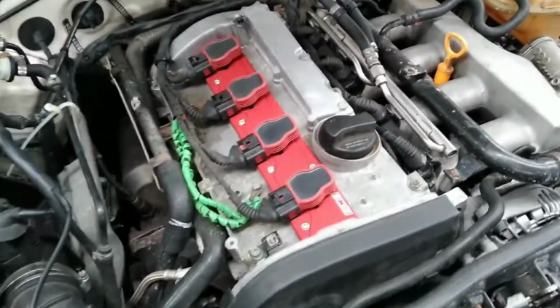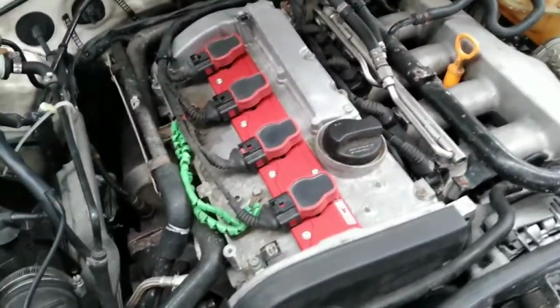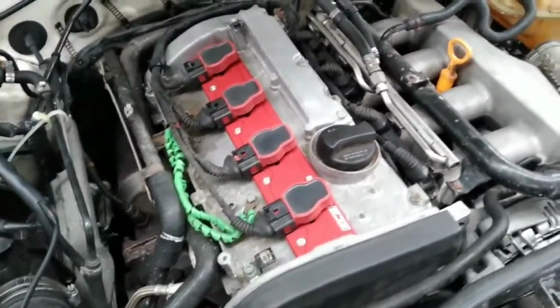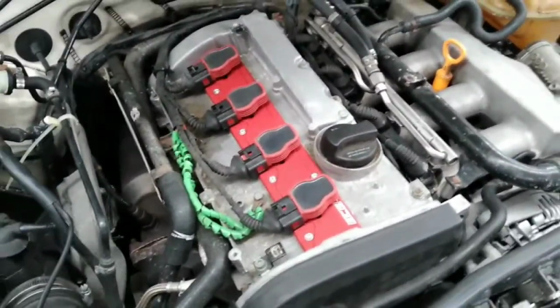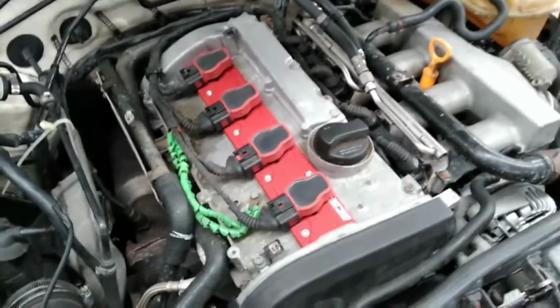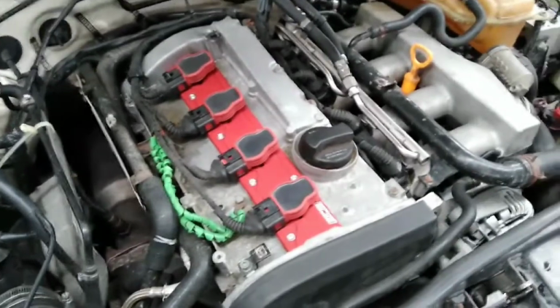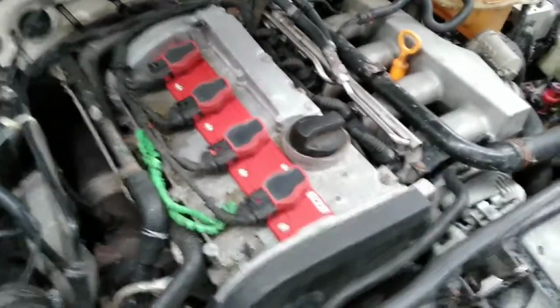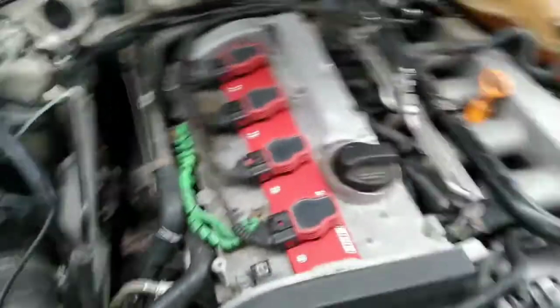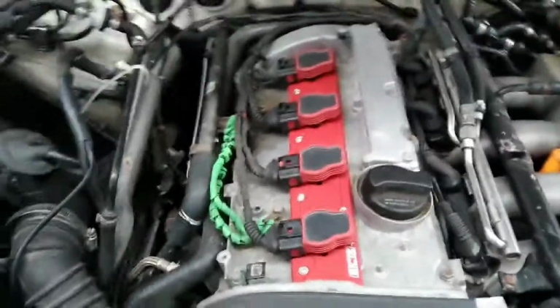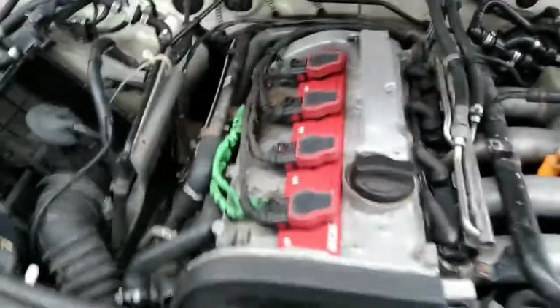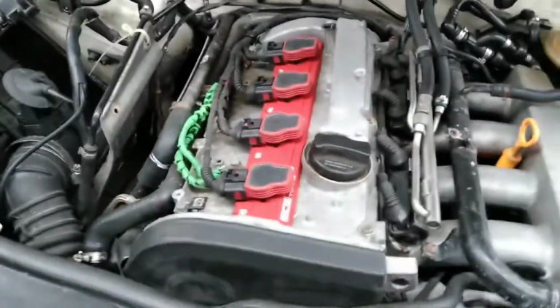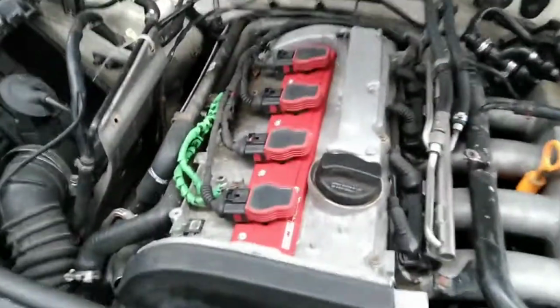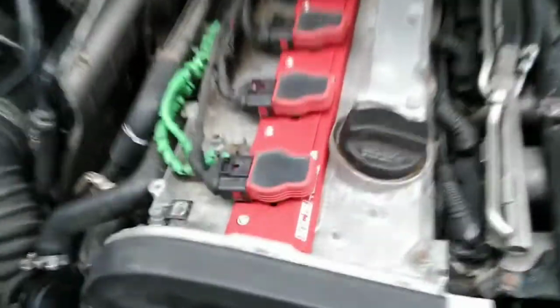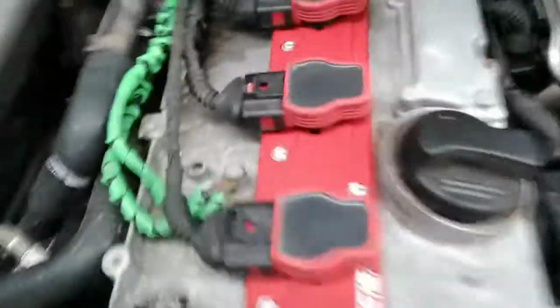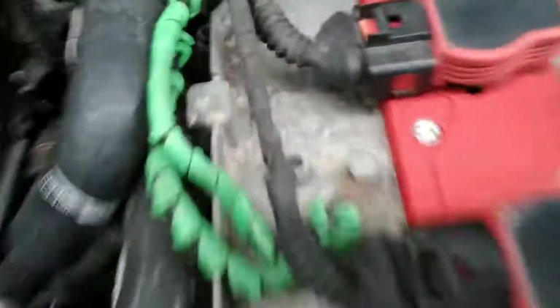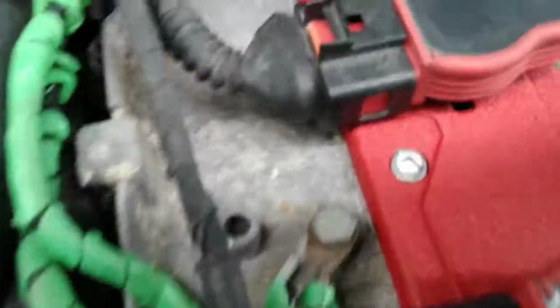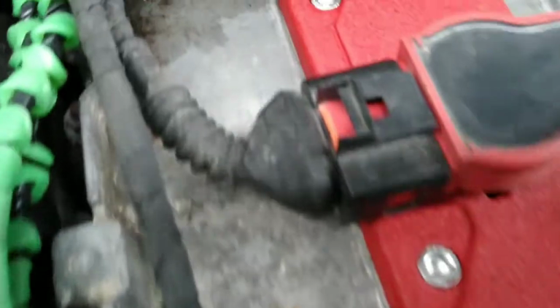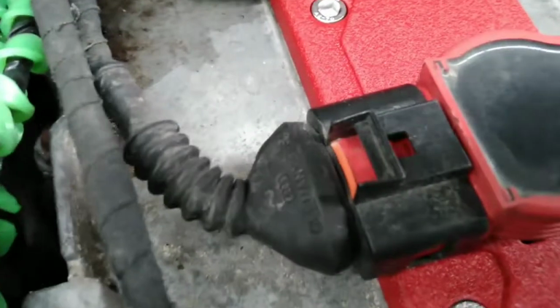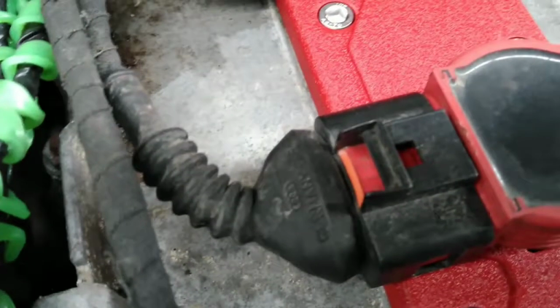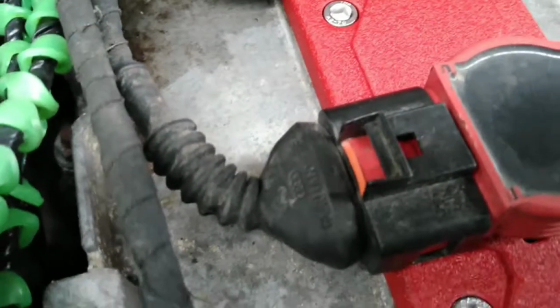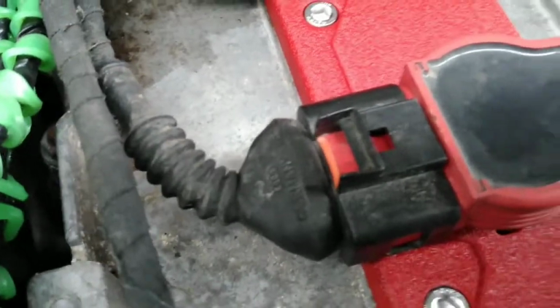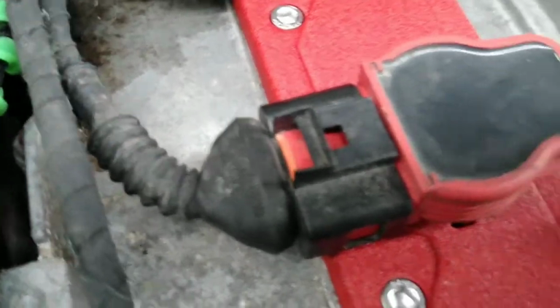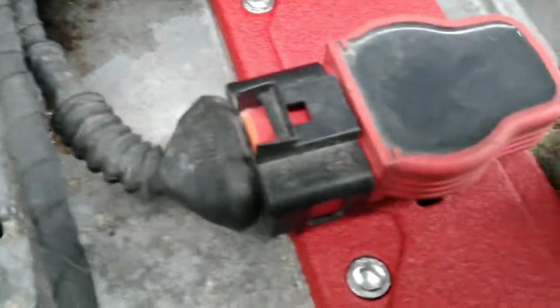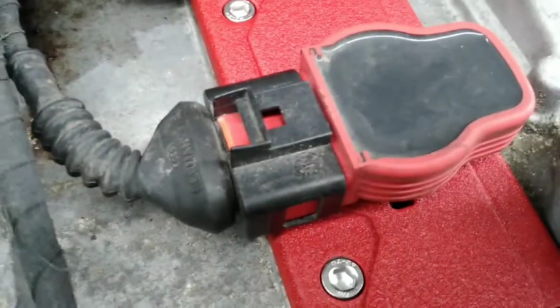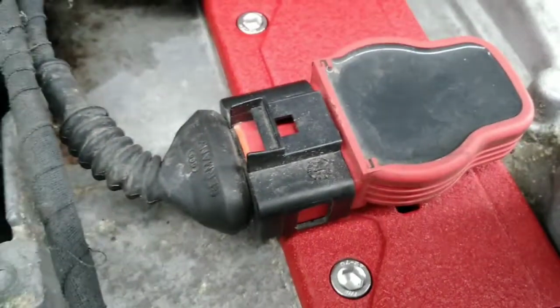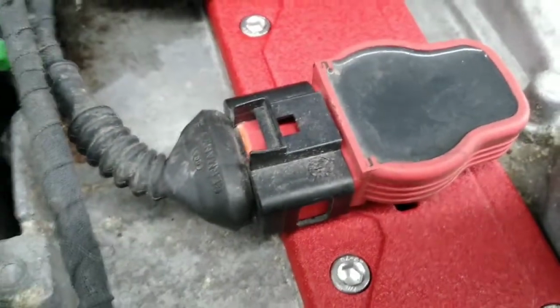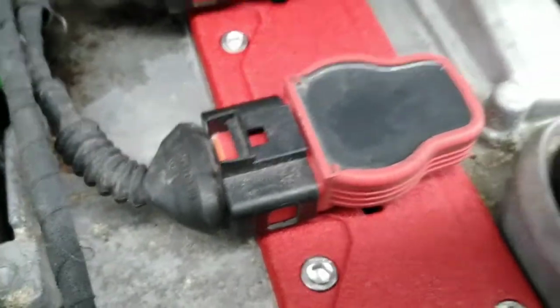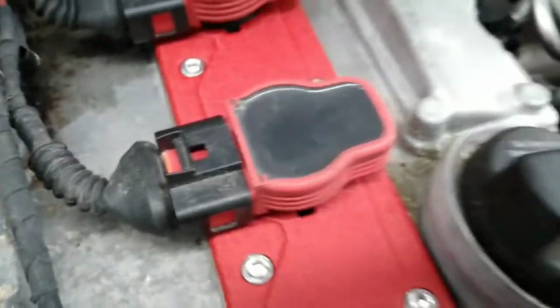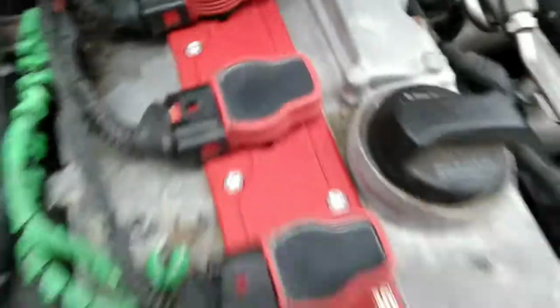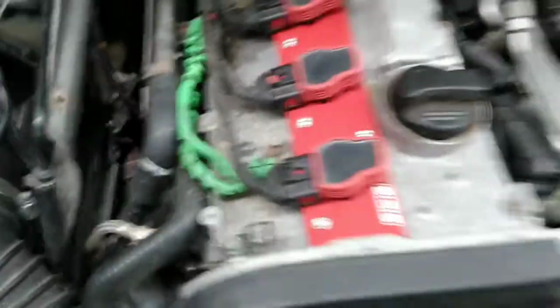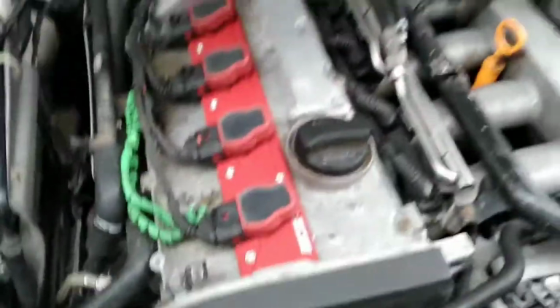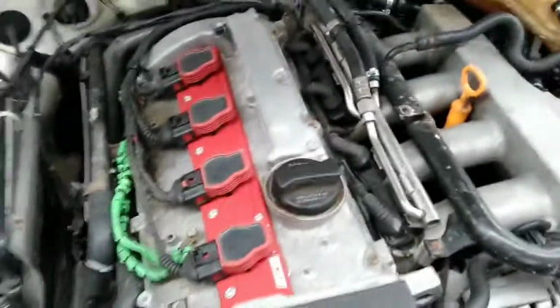The coils are put in, looks really nice, looks super clean. I didn't notice that the clip on this one was broken, so I'm gonna have to get a new clip at work — no problem.